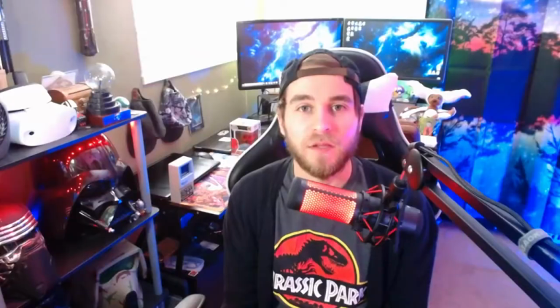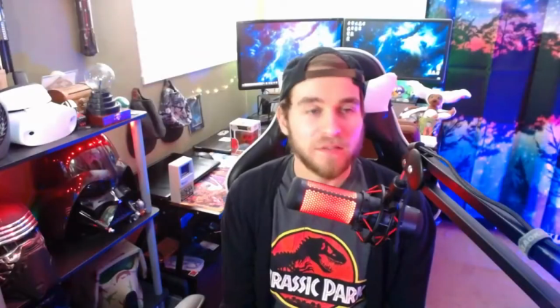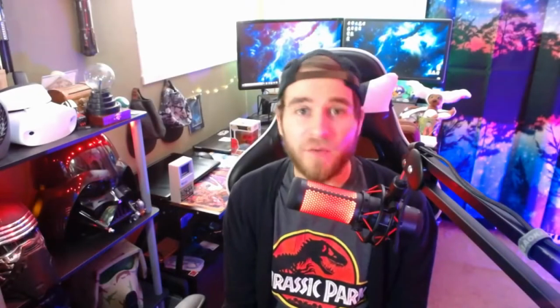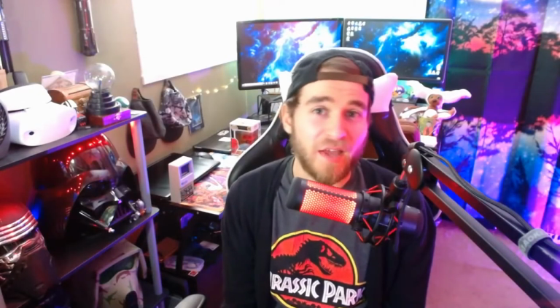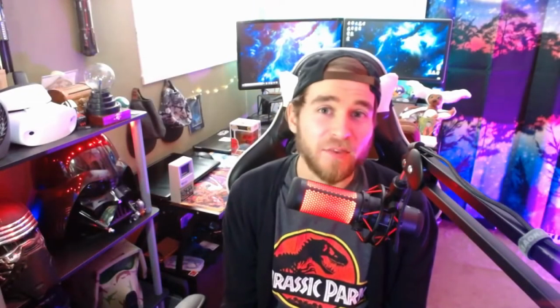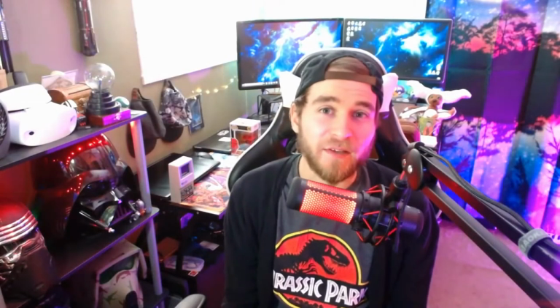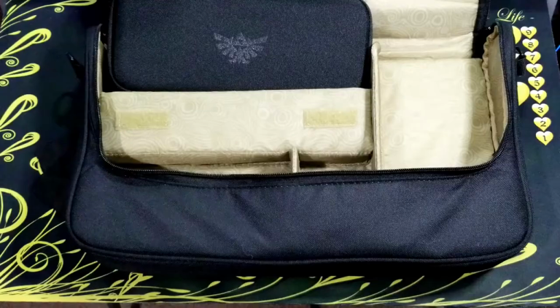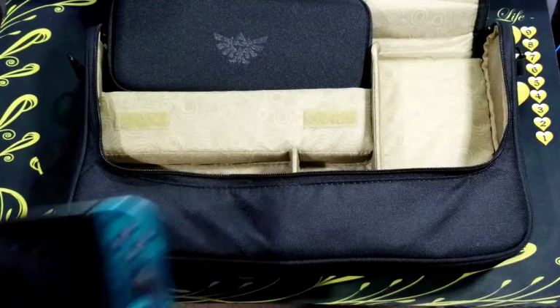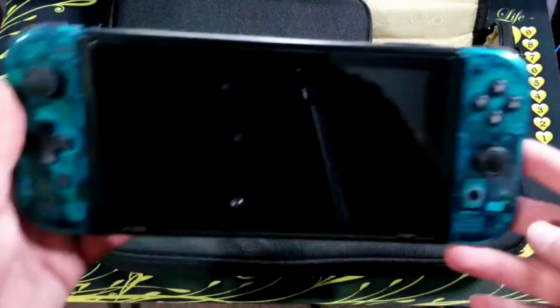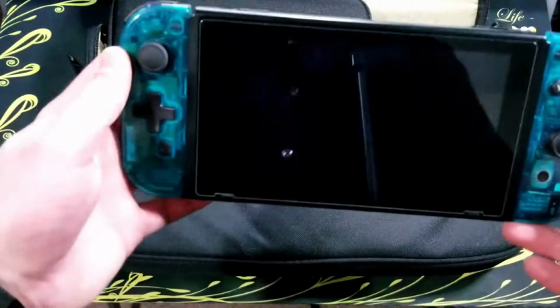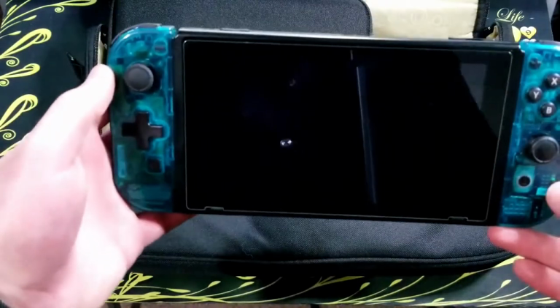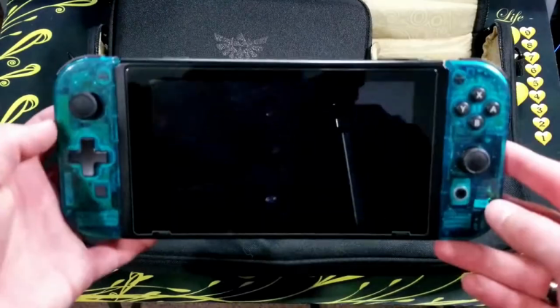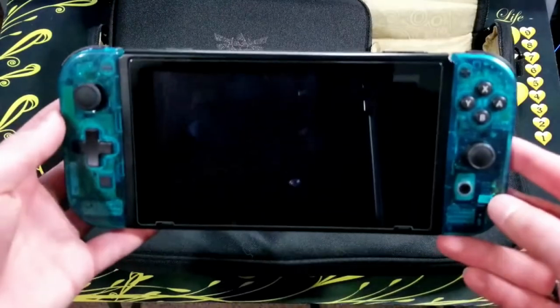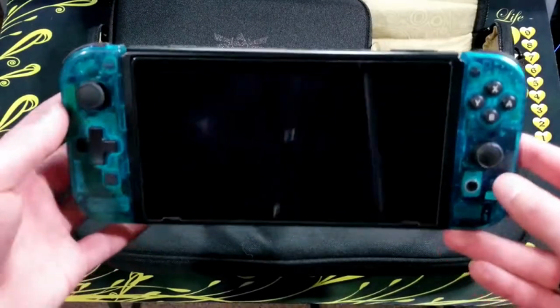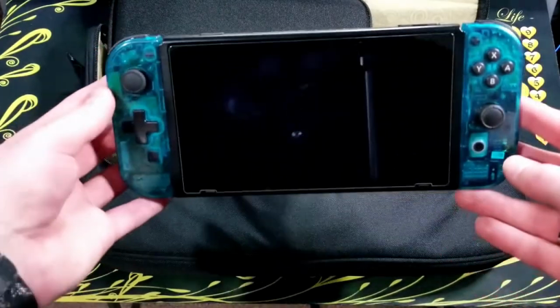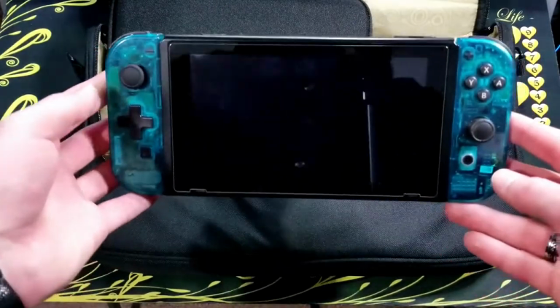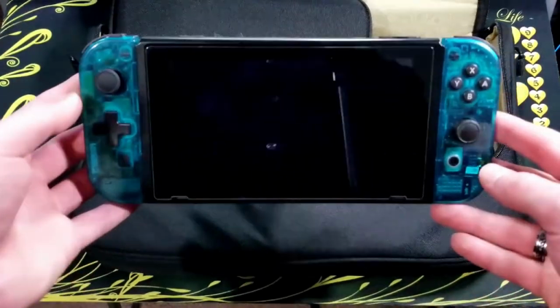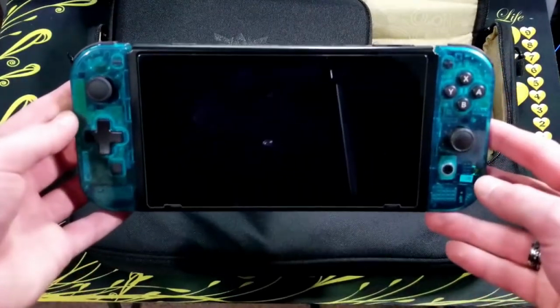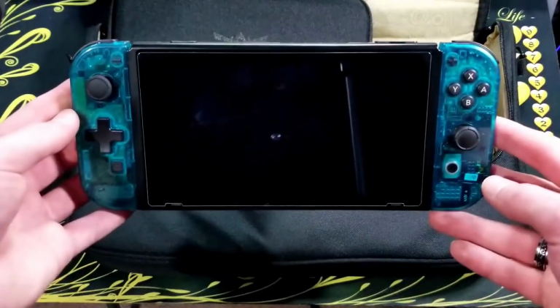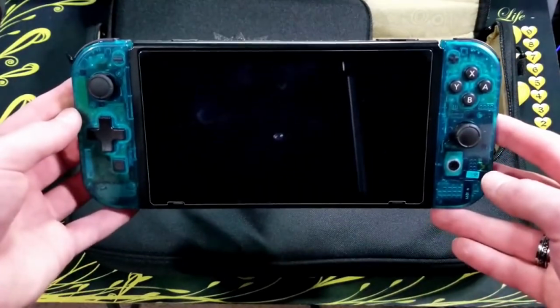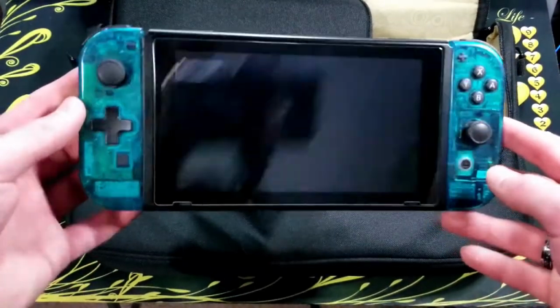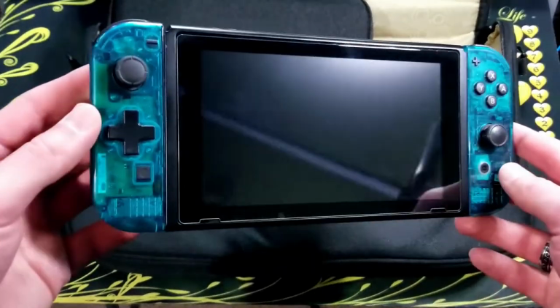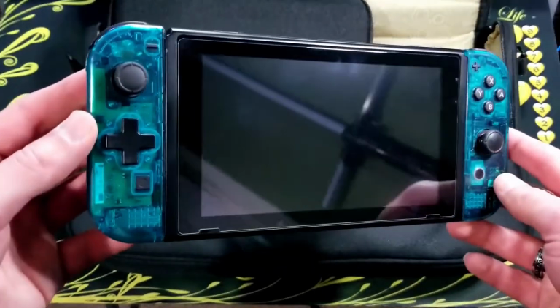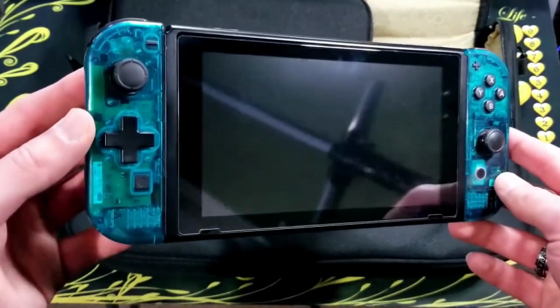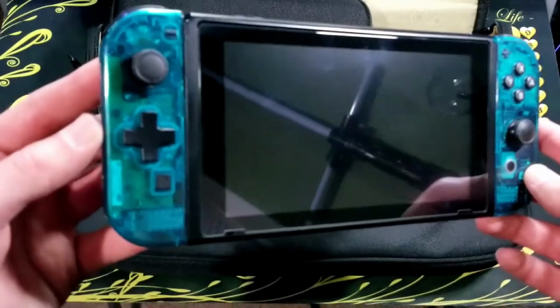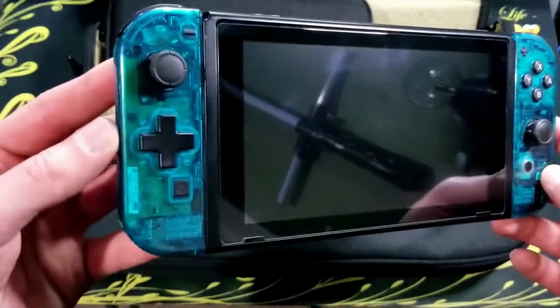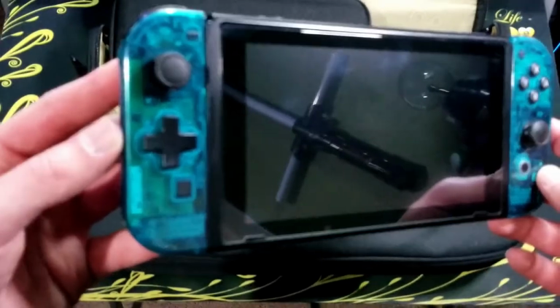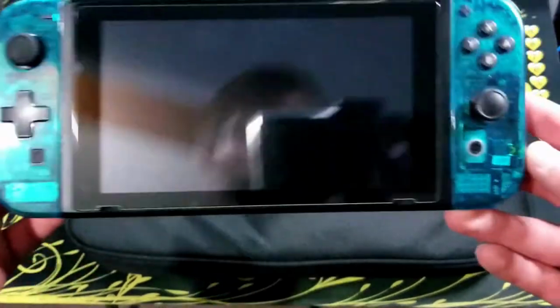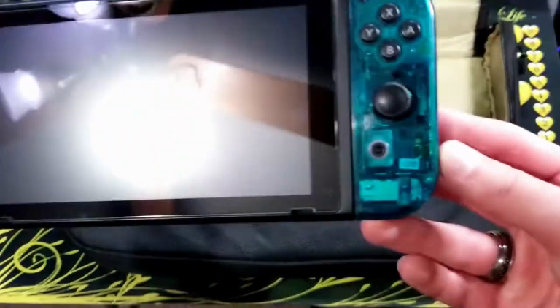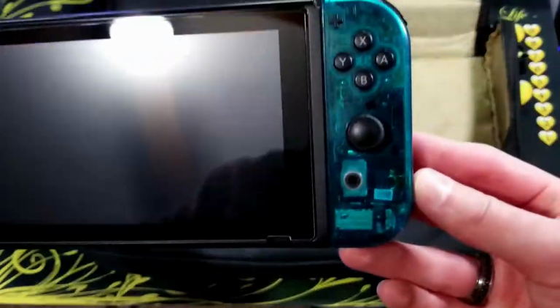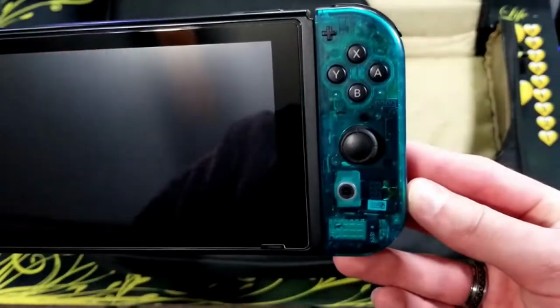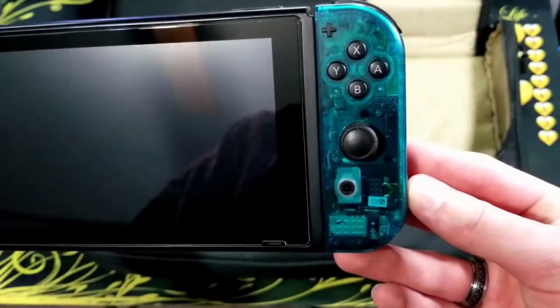So now what I actually have in the bag. I have my Switch with modded Joy-Cons. They have a translucent blue color and a D-pad on them.